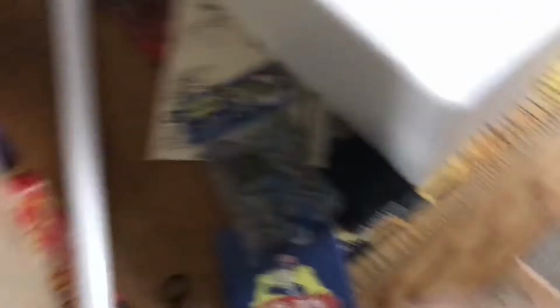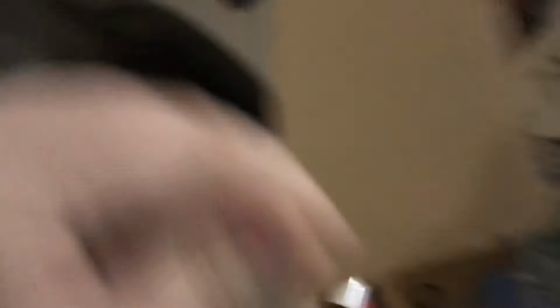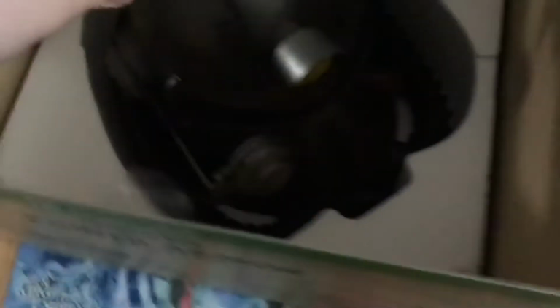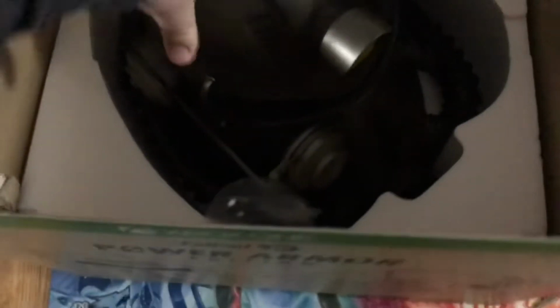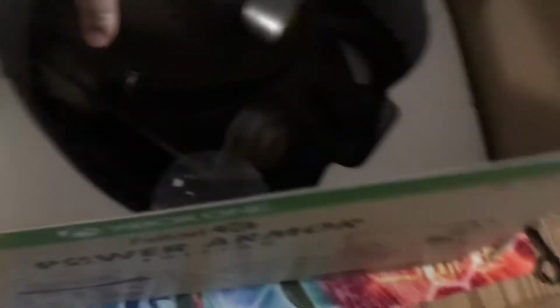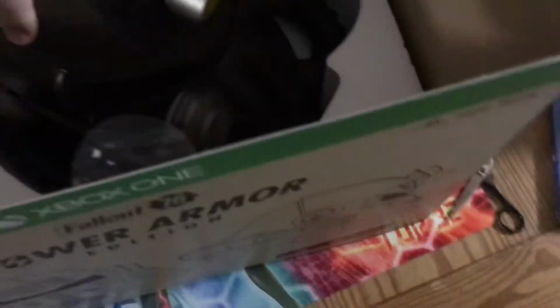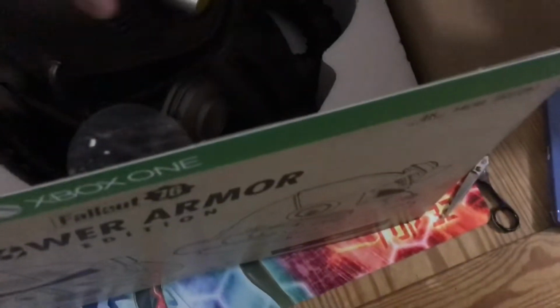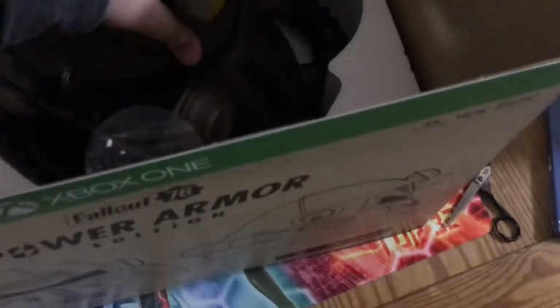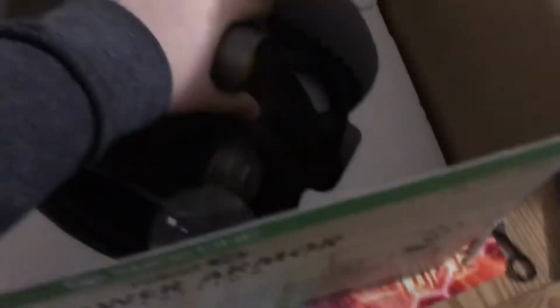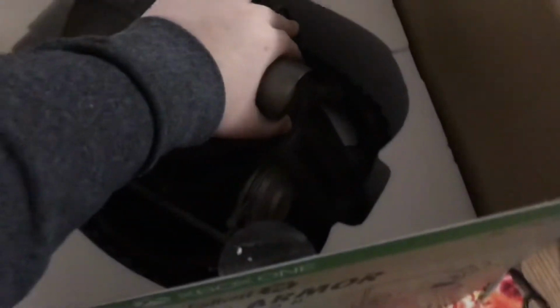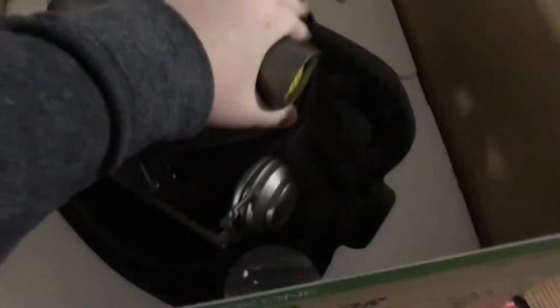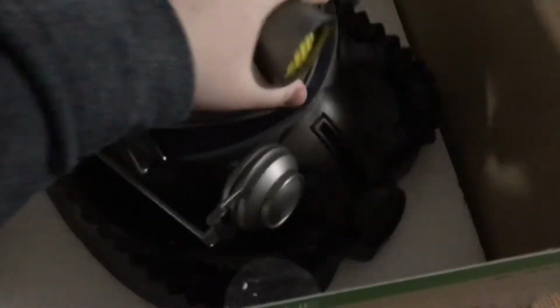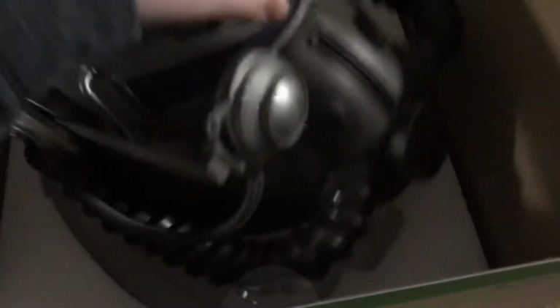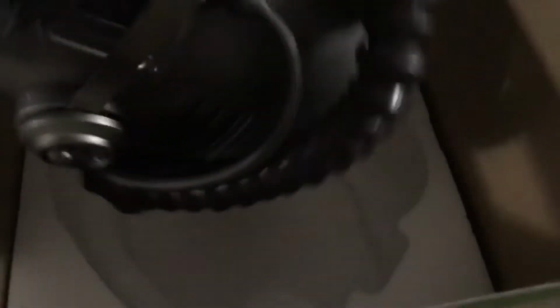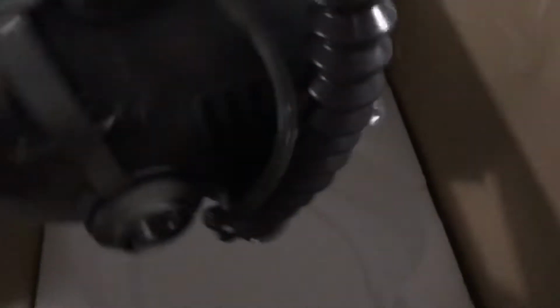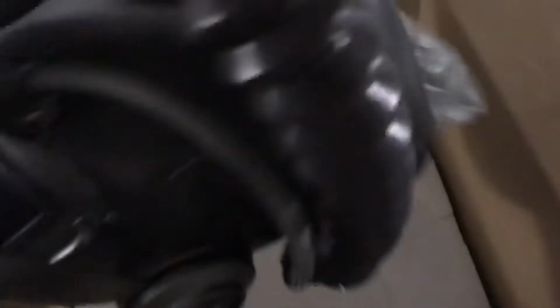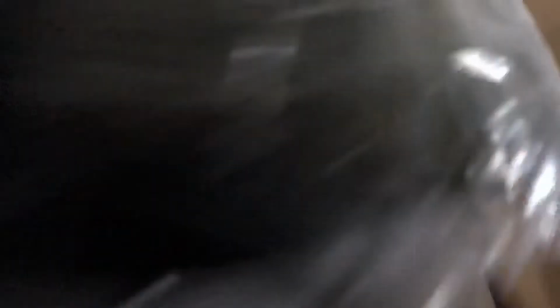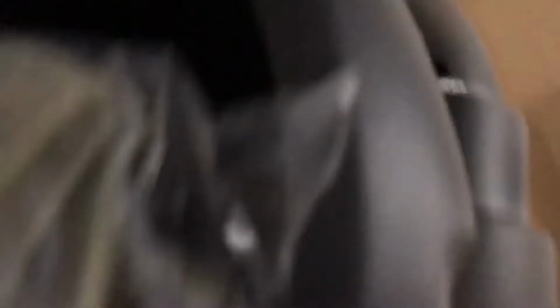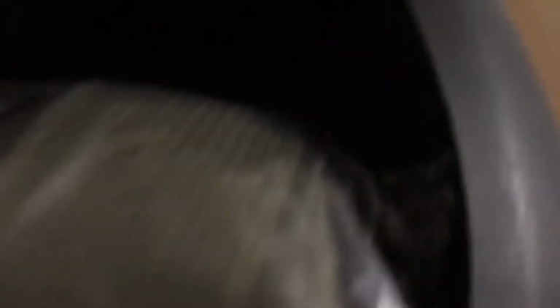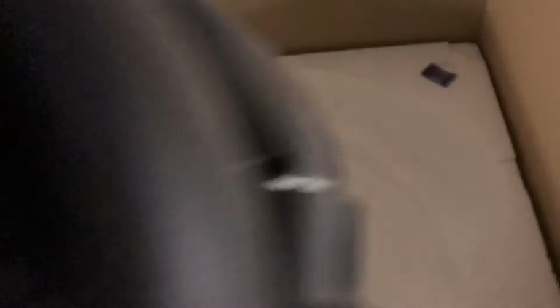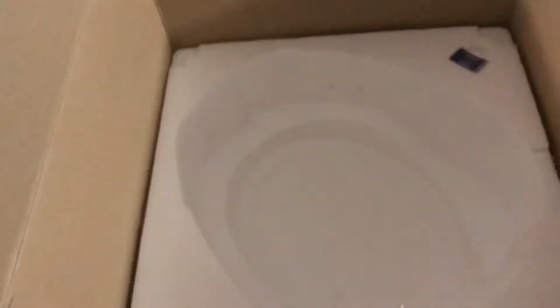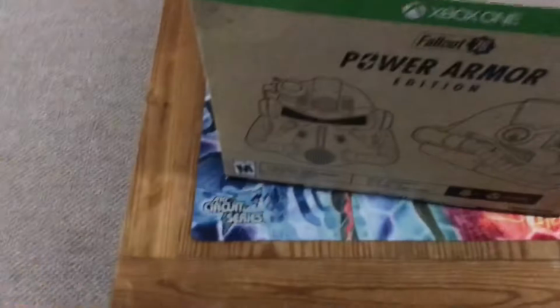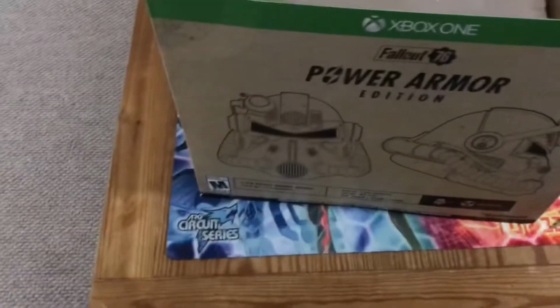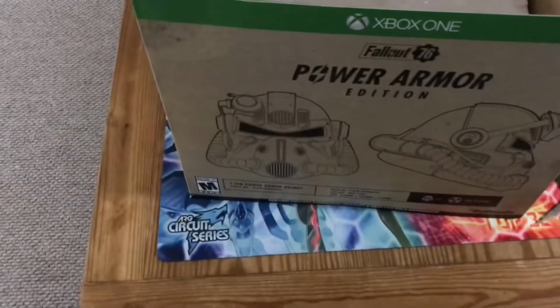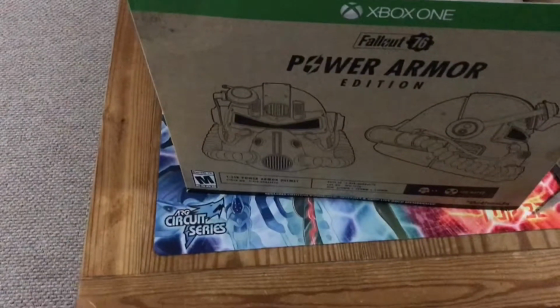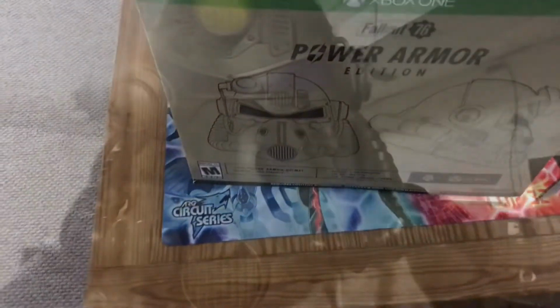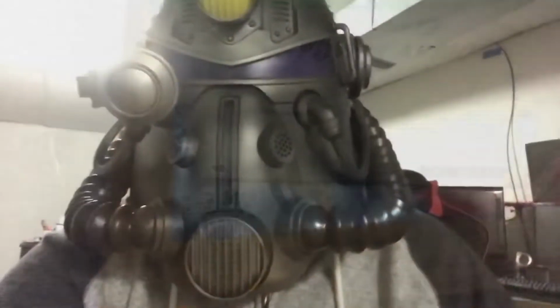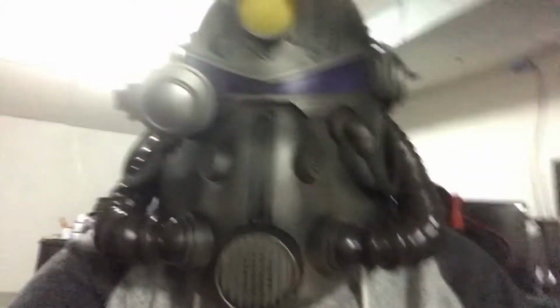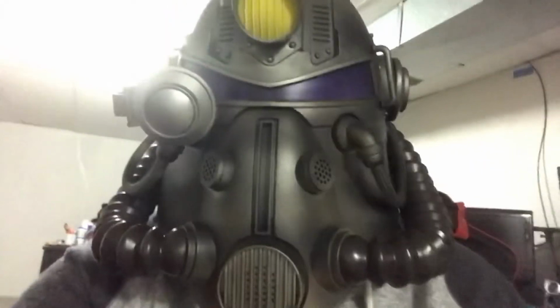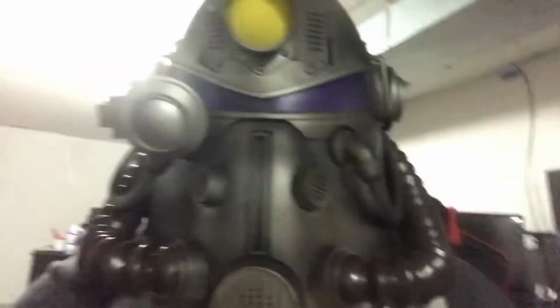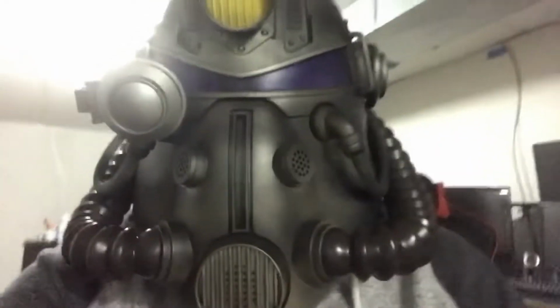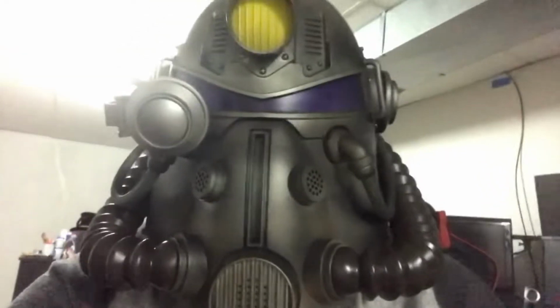Holy shit, here it is — it's a helmet! Alright, let me put the batteries in. So here it is.